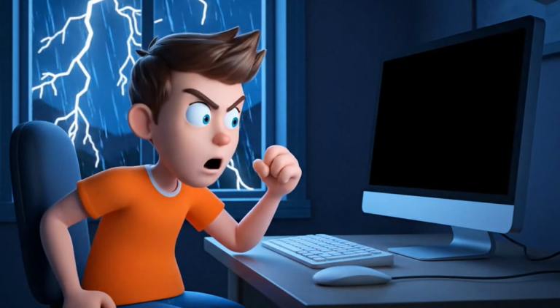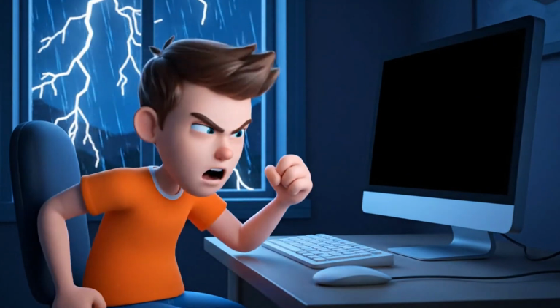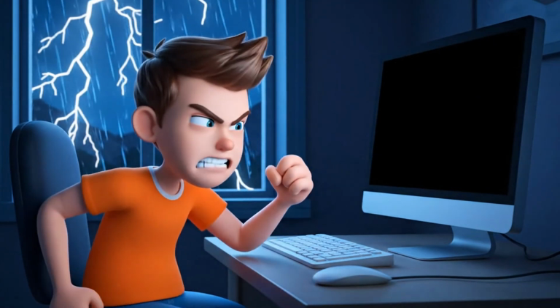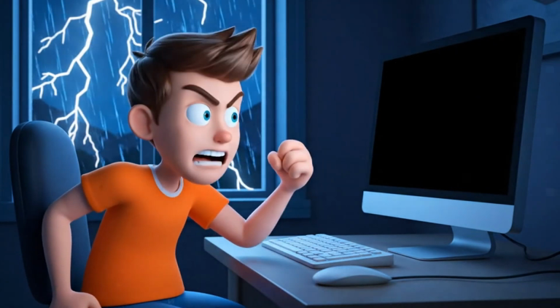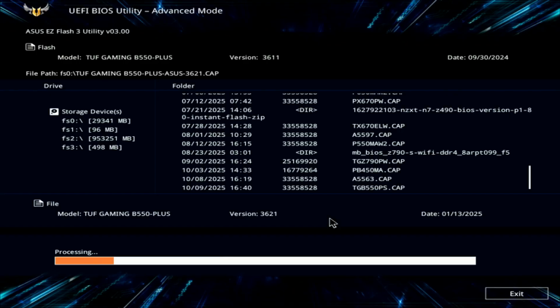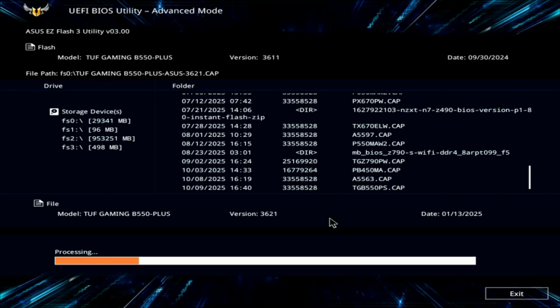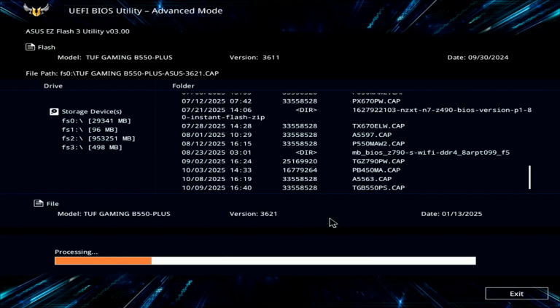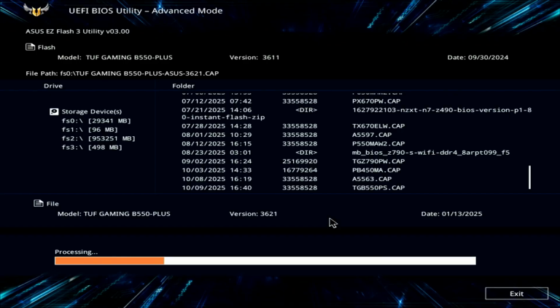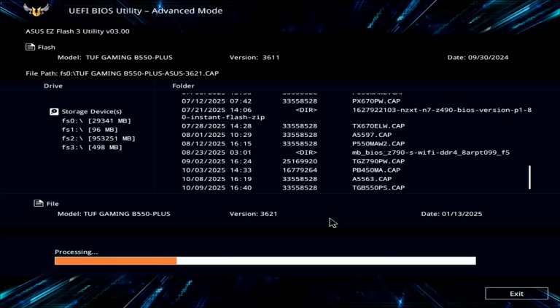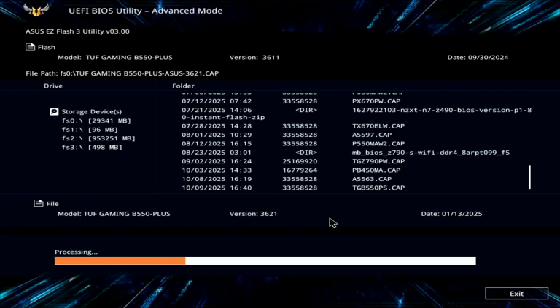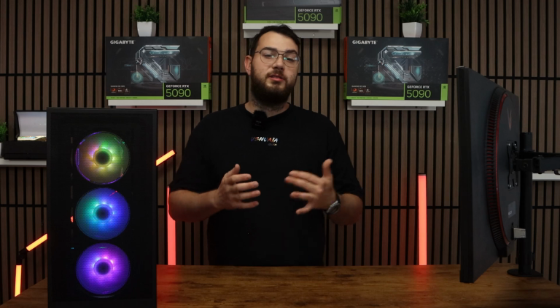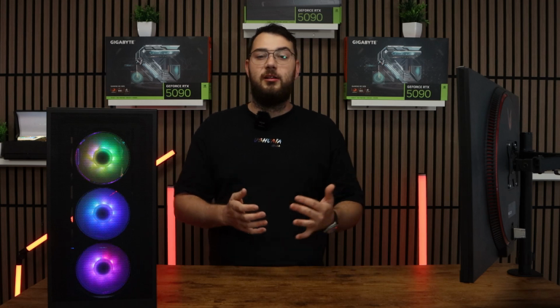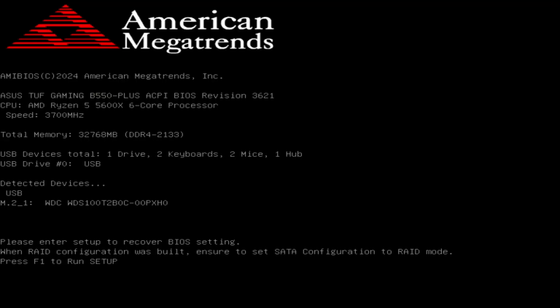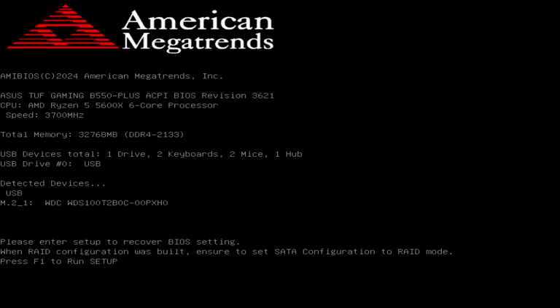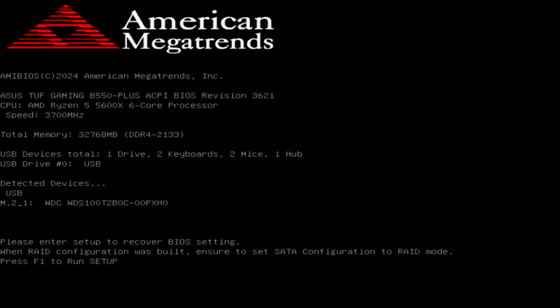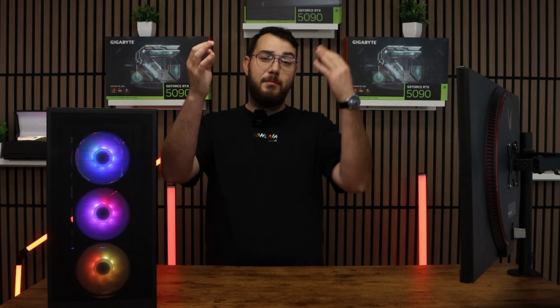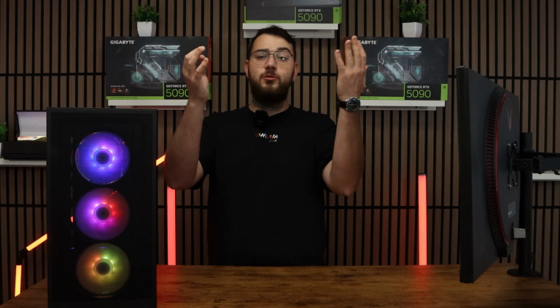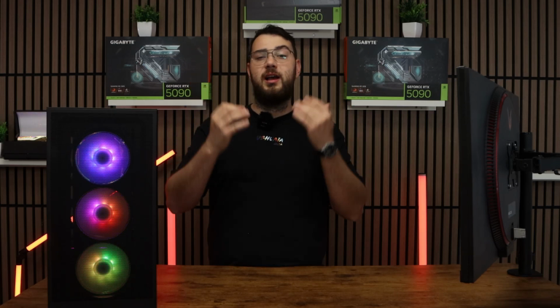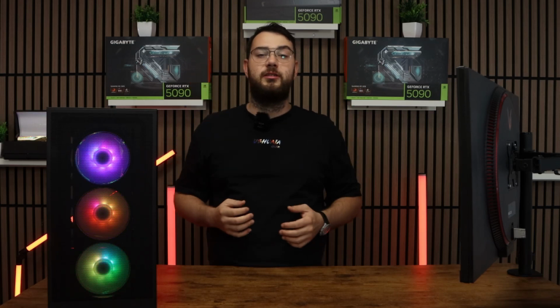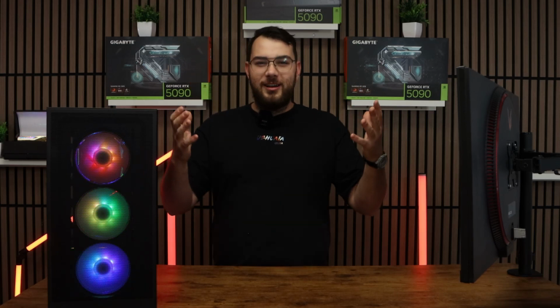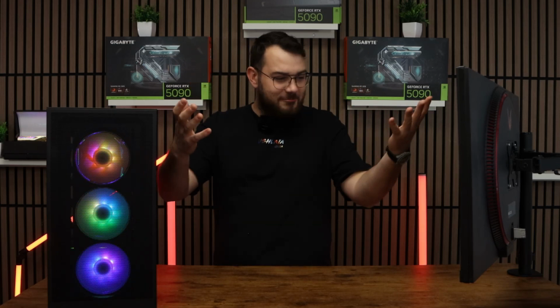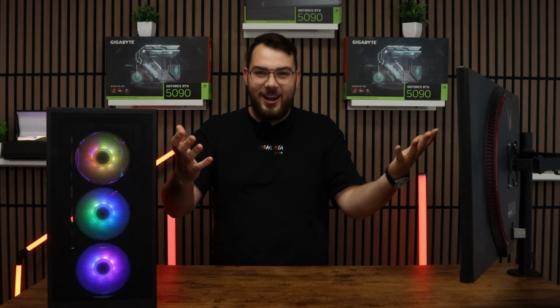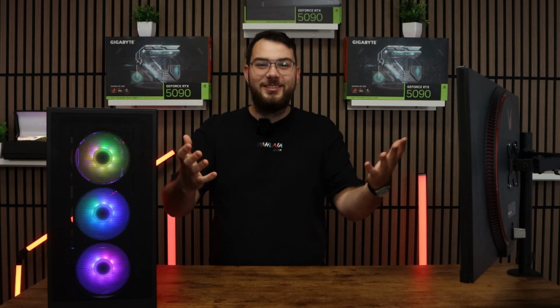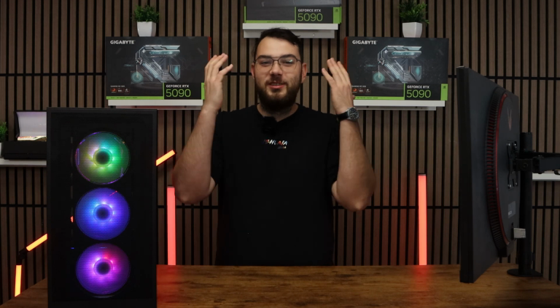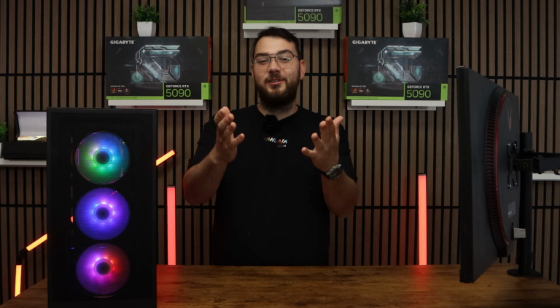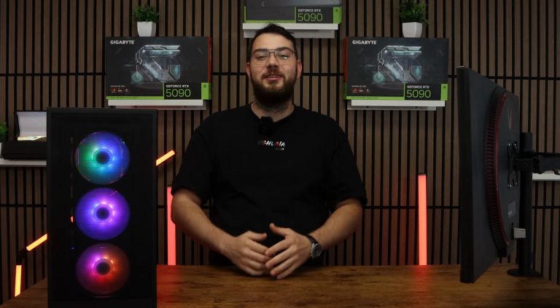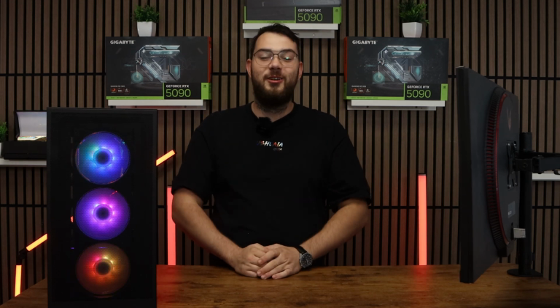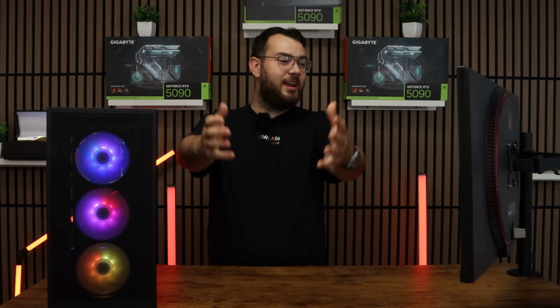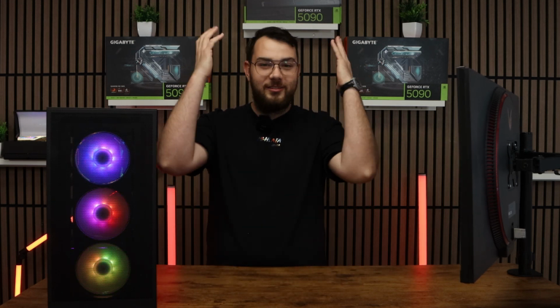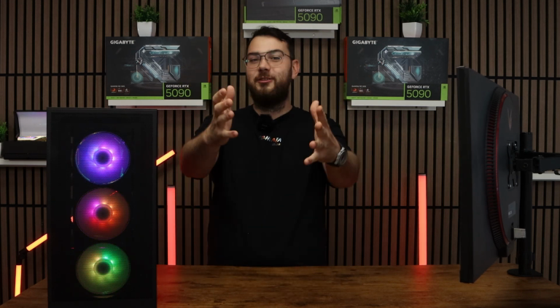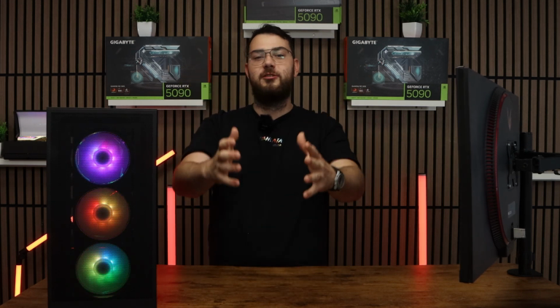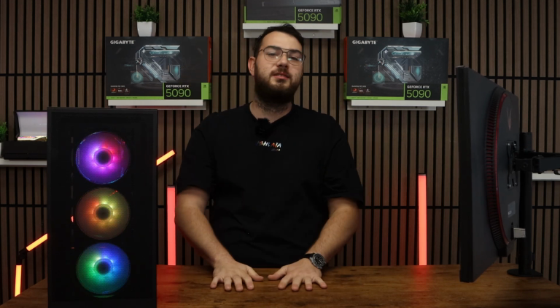After 5–10 minutes, your PC will automatically restart. It'll go back into the BIOS itself — double check that the version number matches the one you downloaded. If it does, congratulations, you've successfully updated your BIOS and can now continue using your PC.